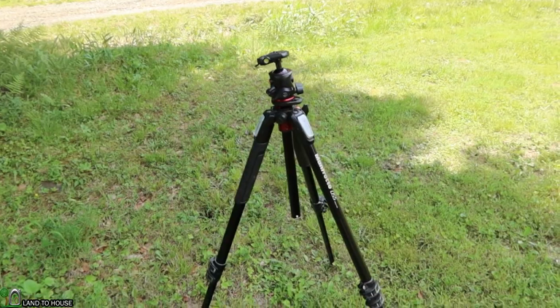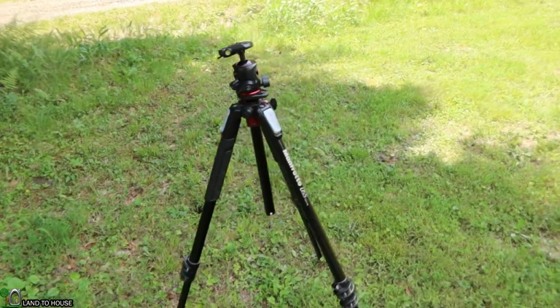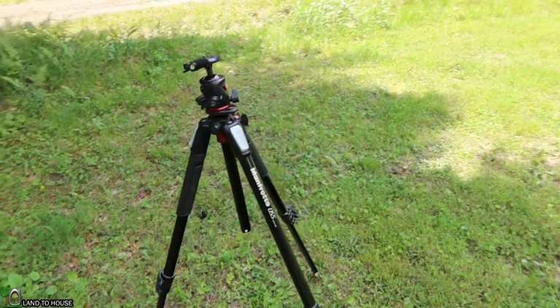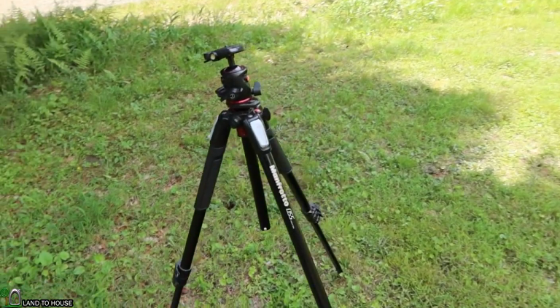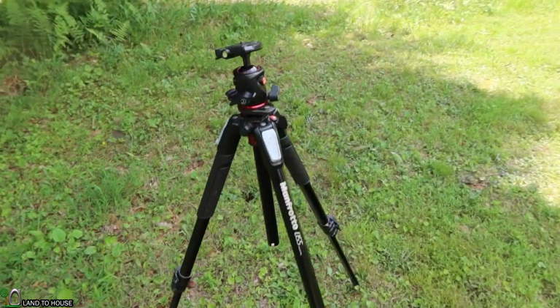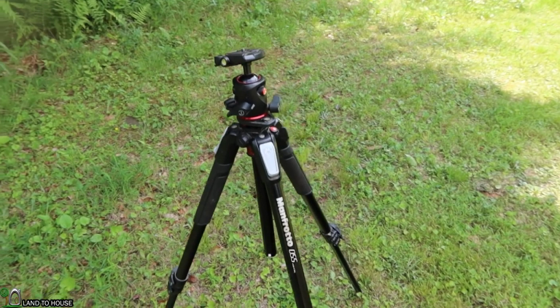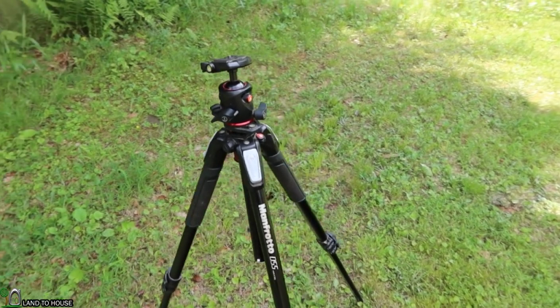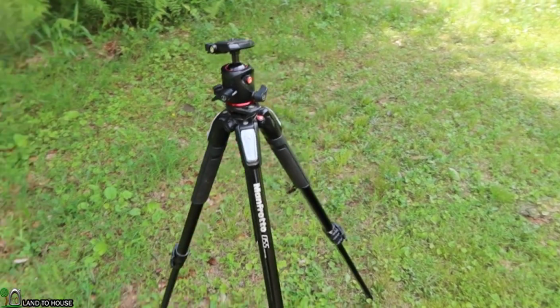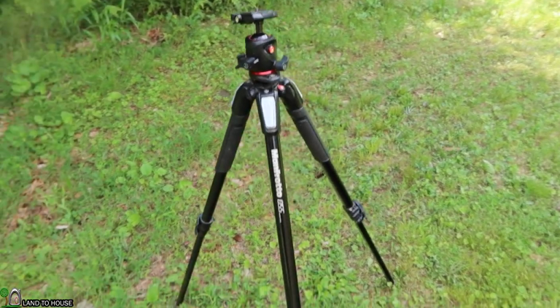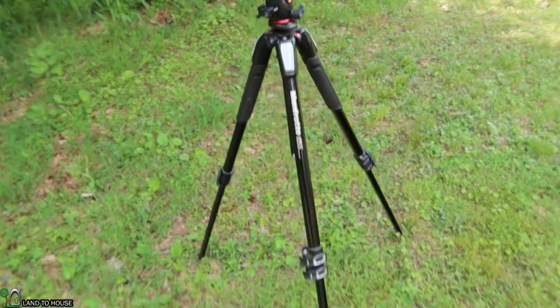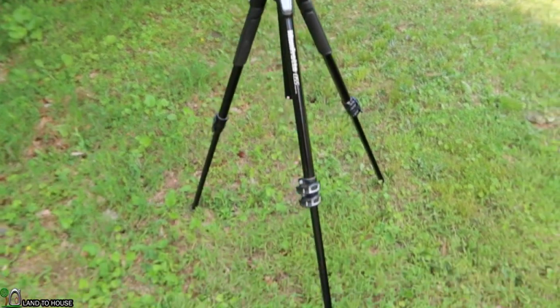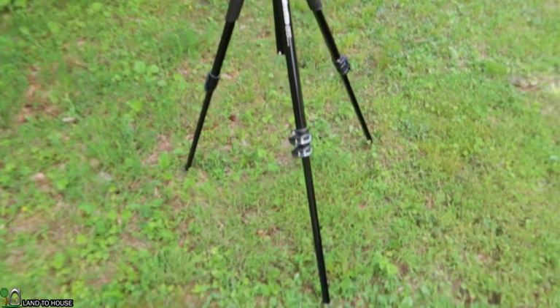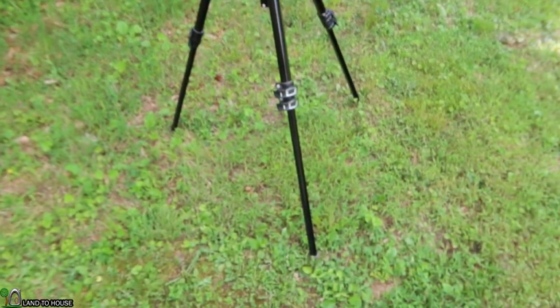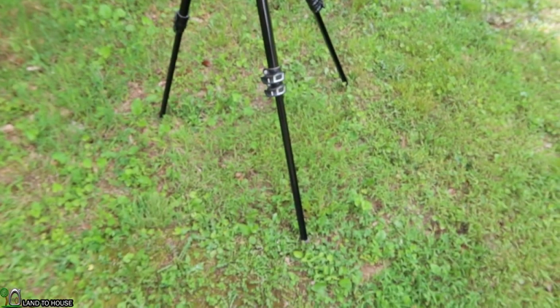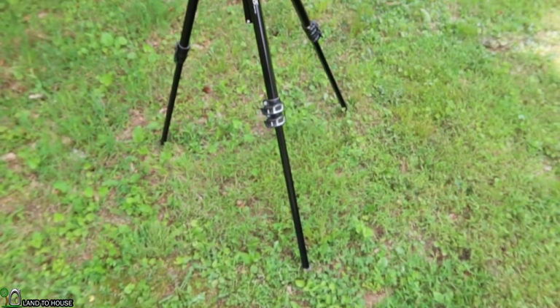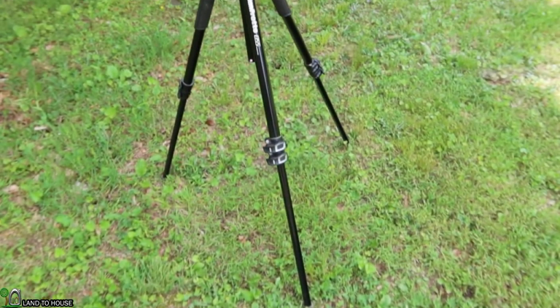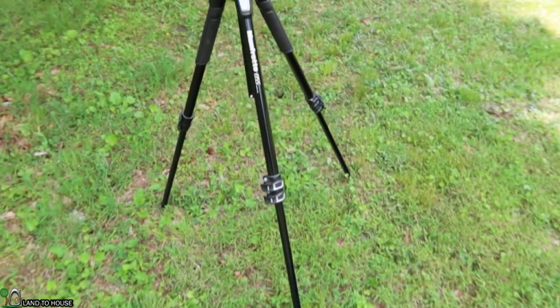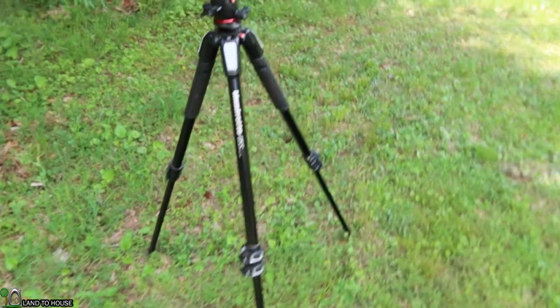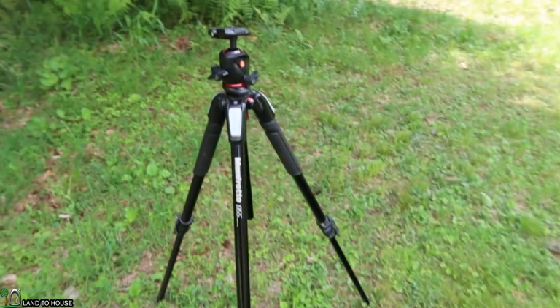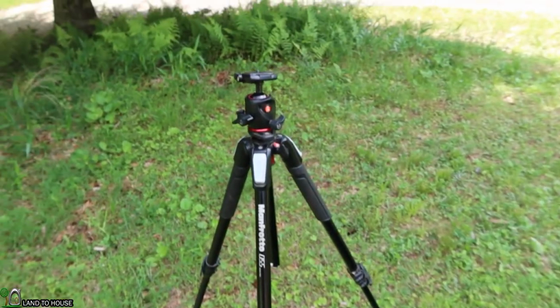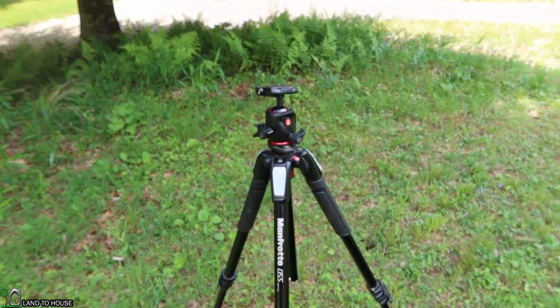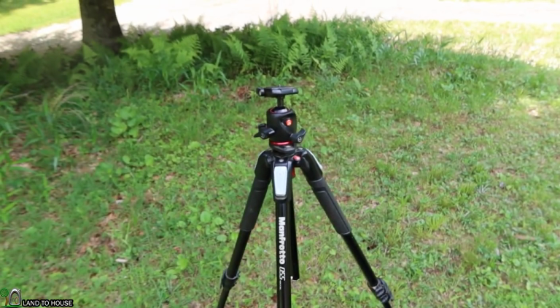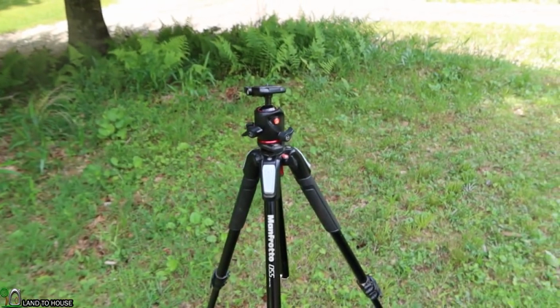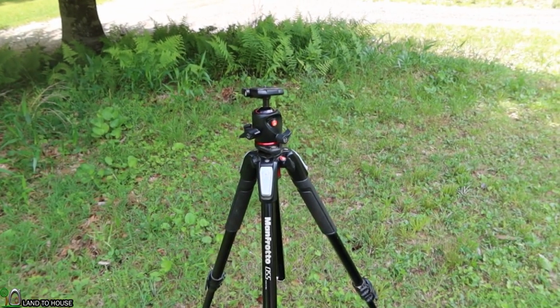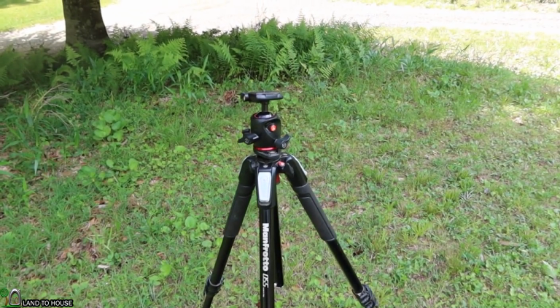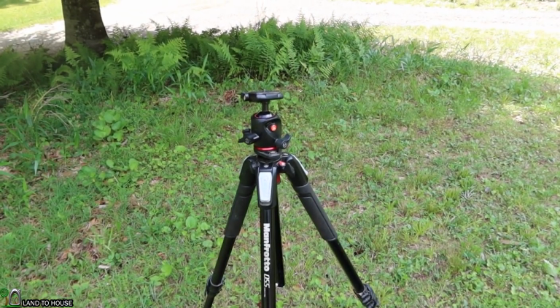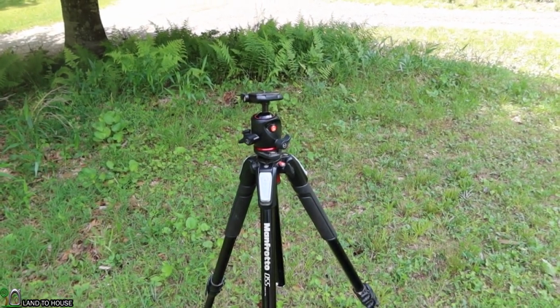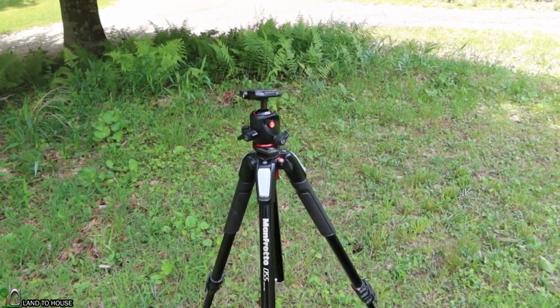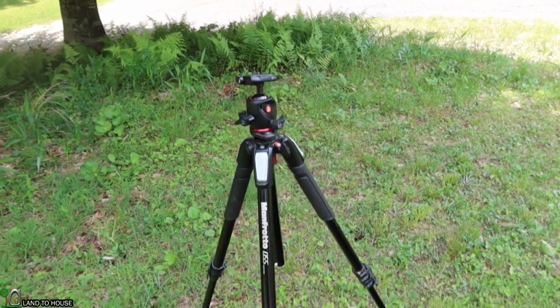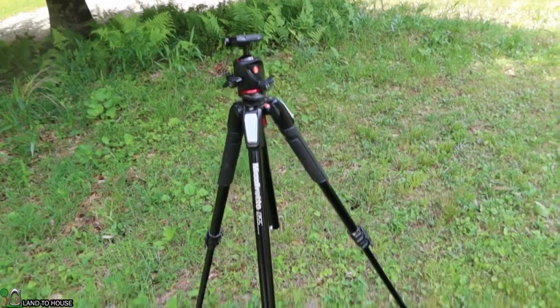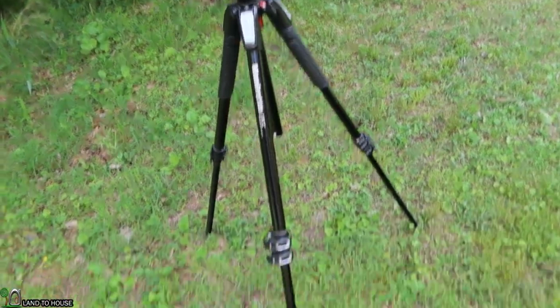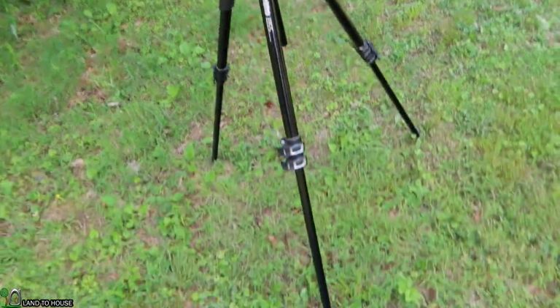Right off the bat I want to say this thing is worth the money. After six years of some pretty heavy use, I think this thing was well worth the three hundred and something dollars I paid for it. So let's start from the bottom.